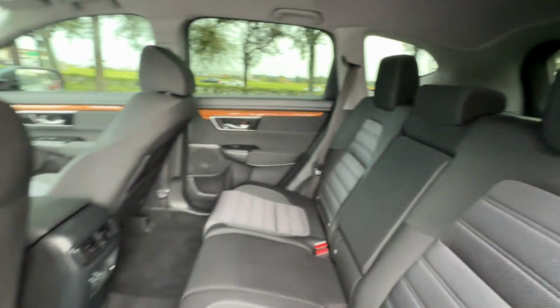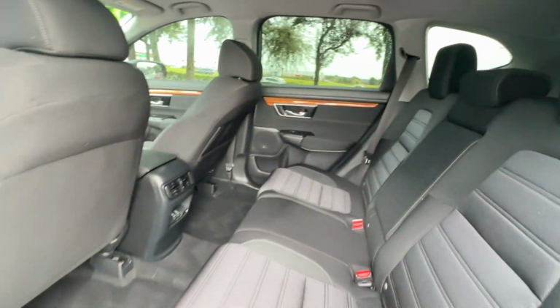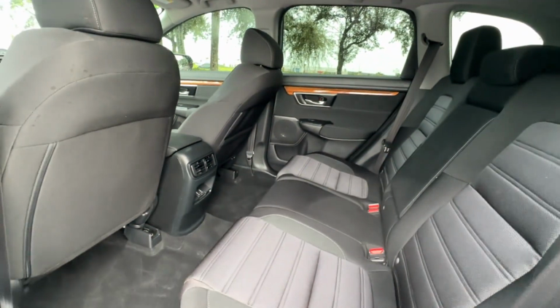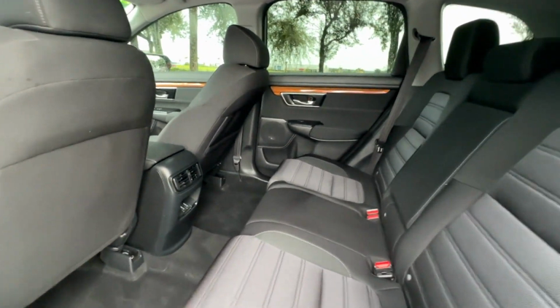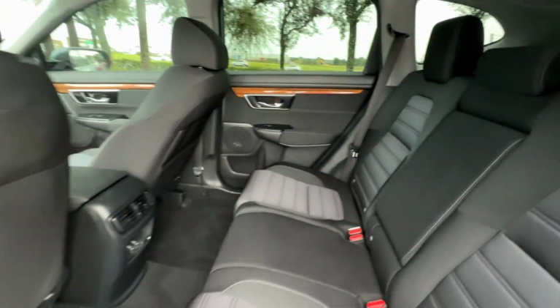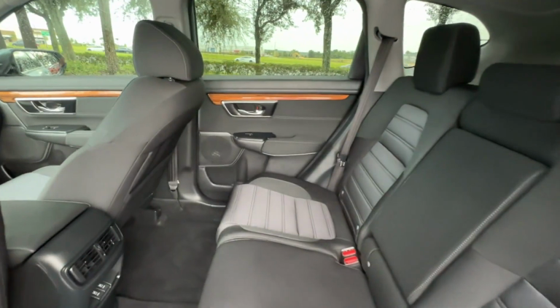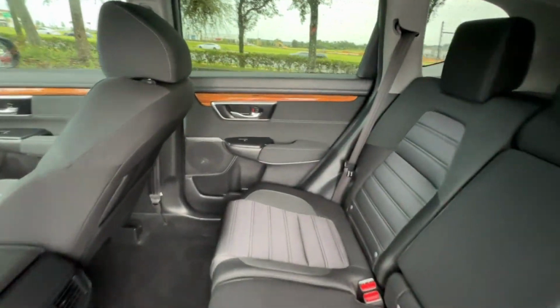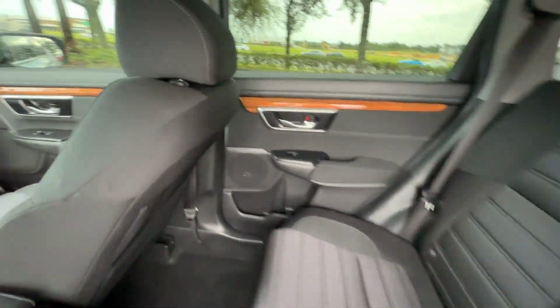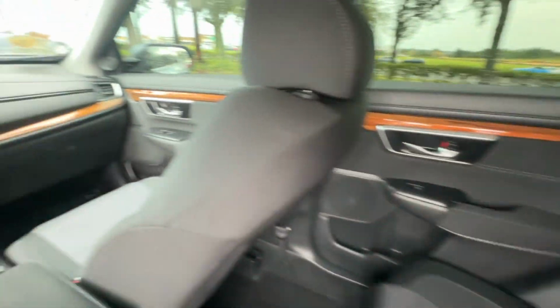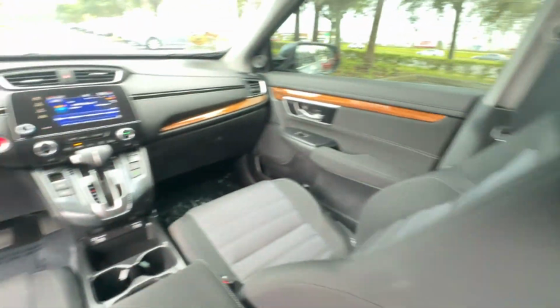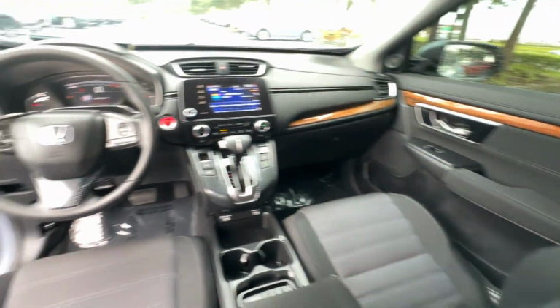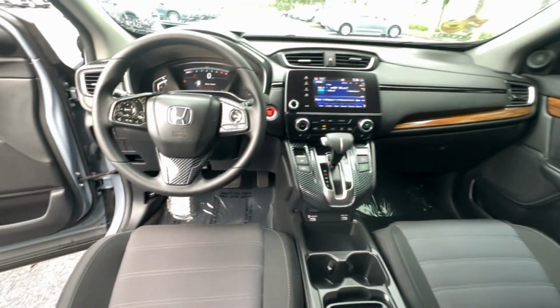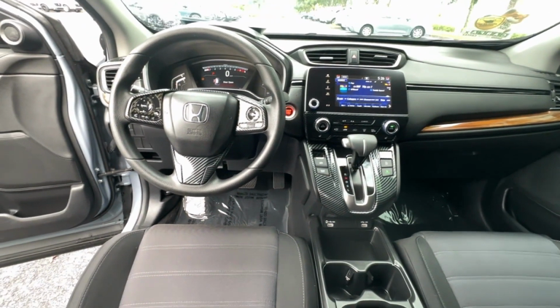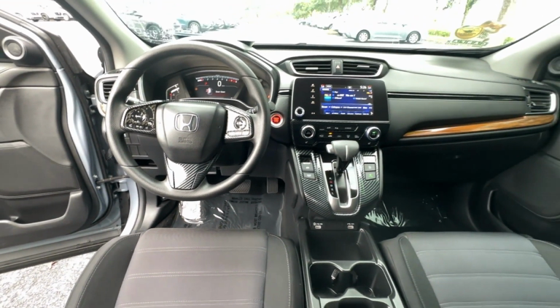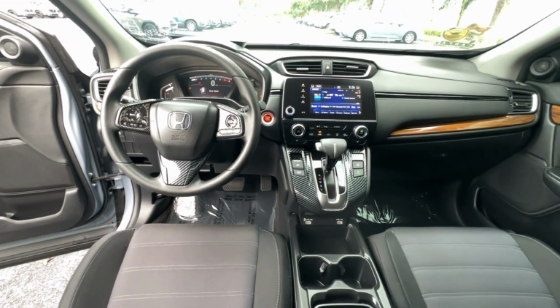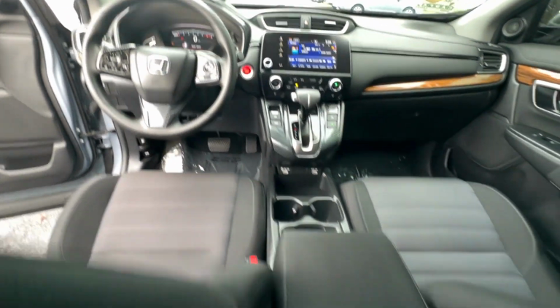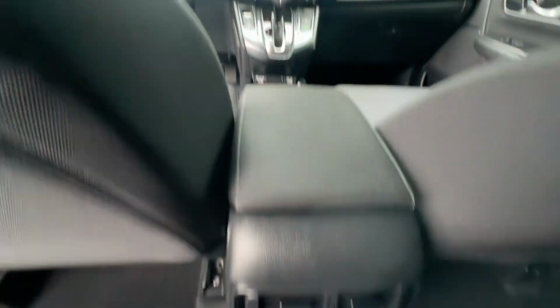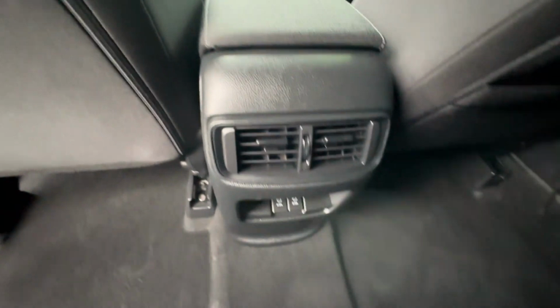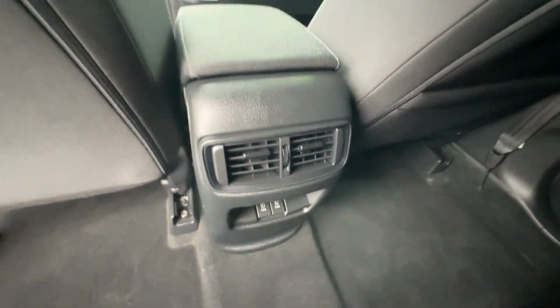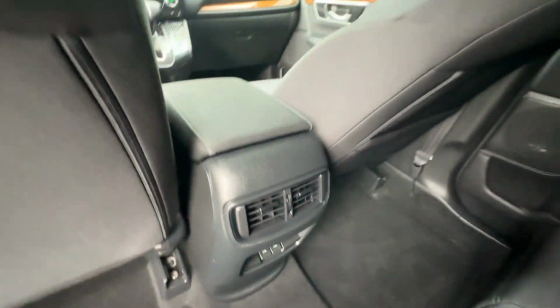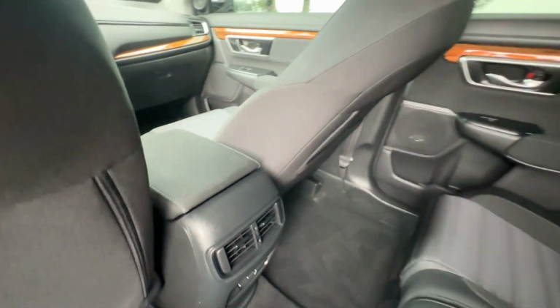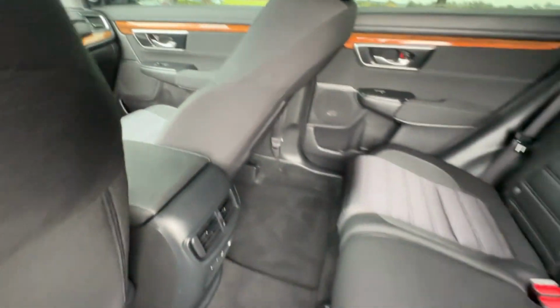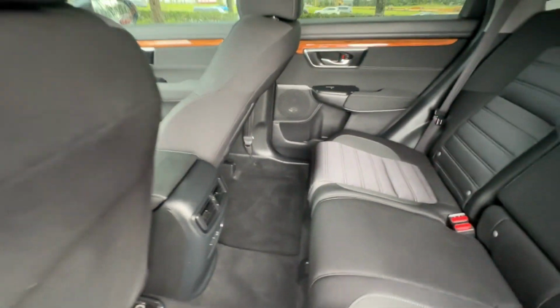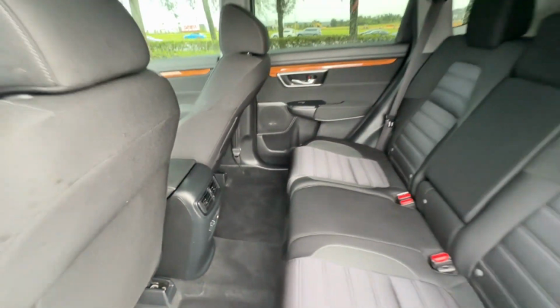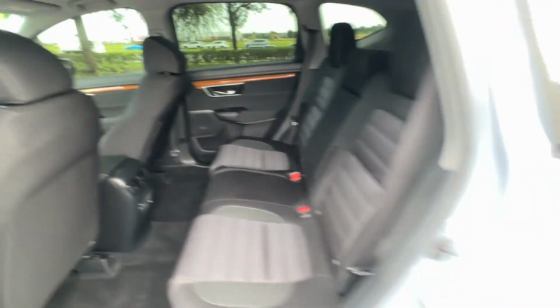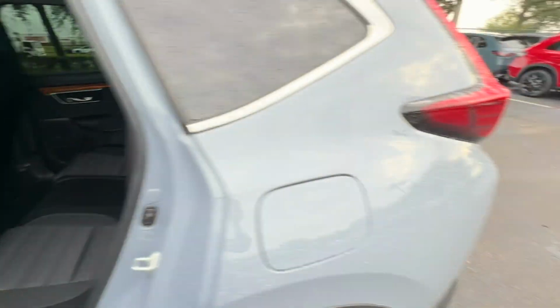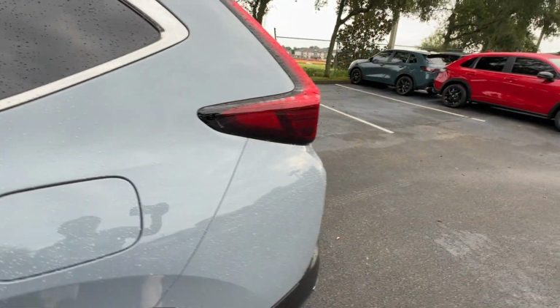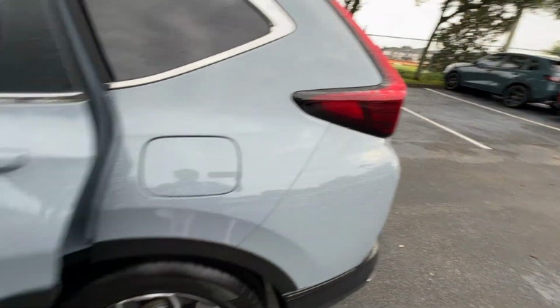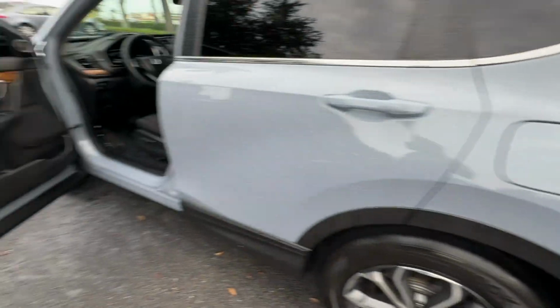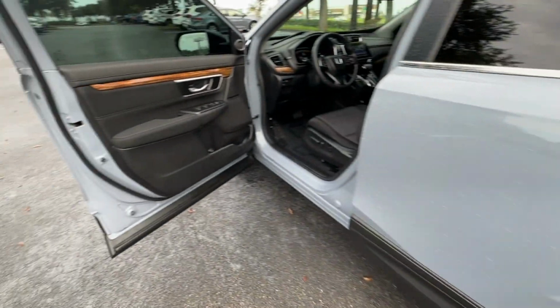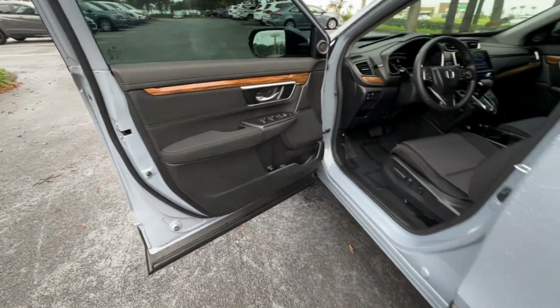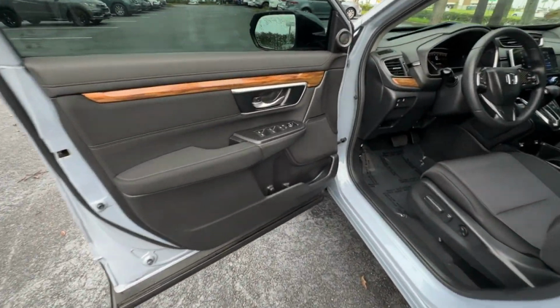Cross-traffic alert, lane-keeping assist, side-view mirrors with turn signals, lane departure warning, satellite radio, multi-zone air conditioning, blind spot monitor, heated side-view mirrors.